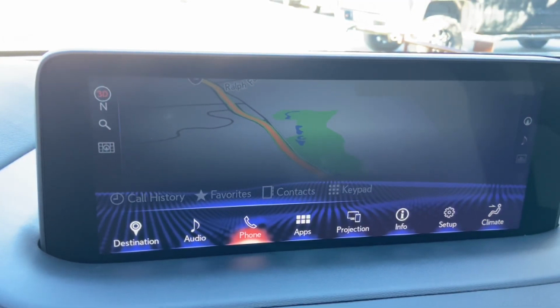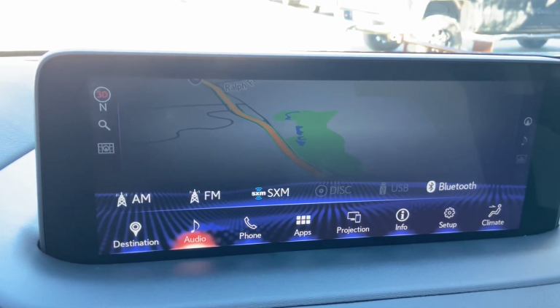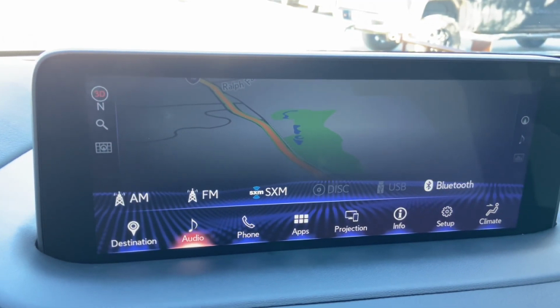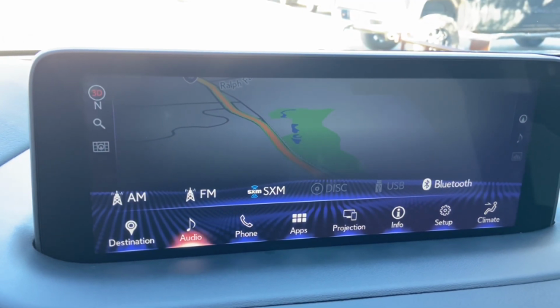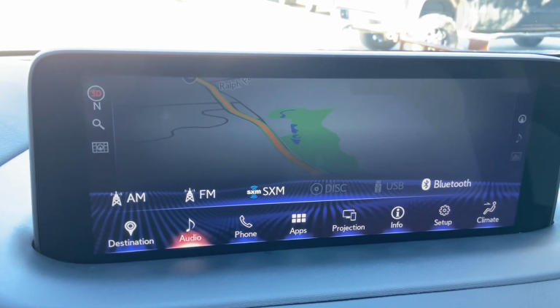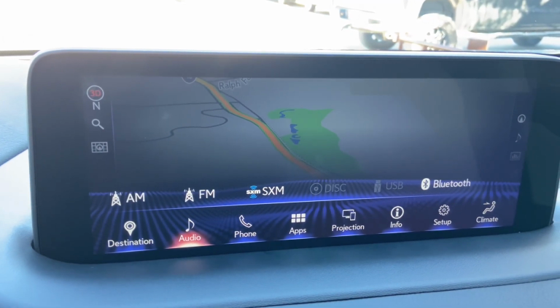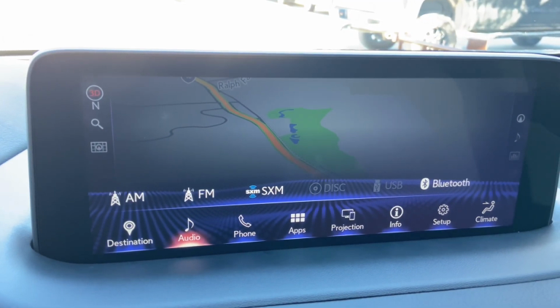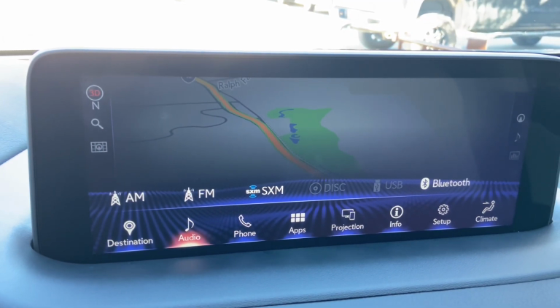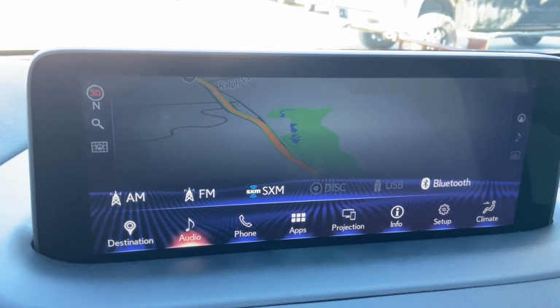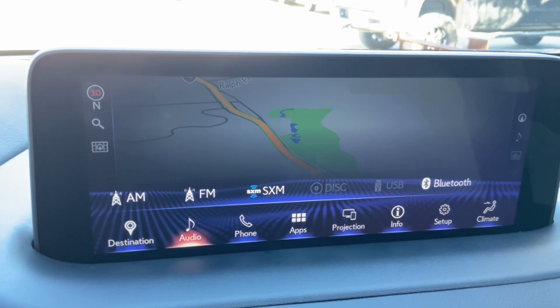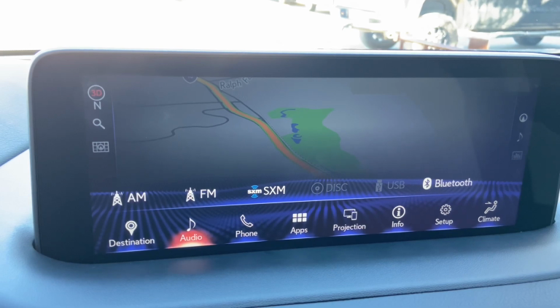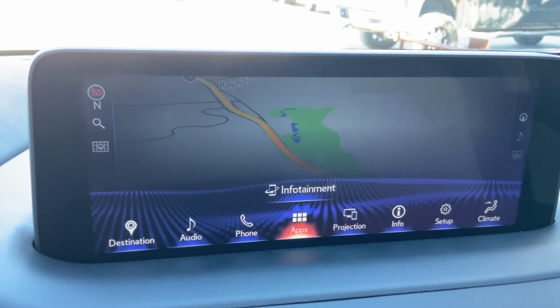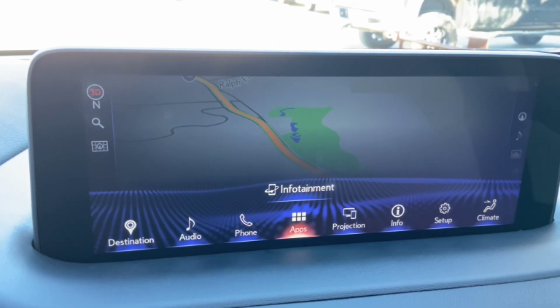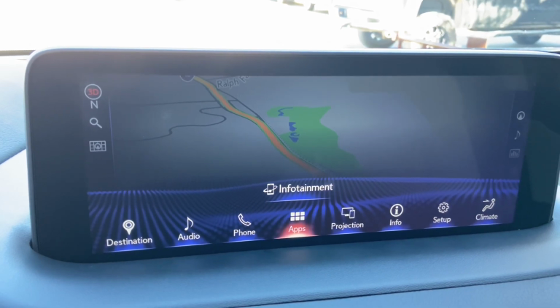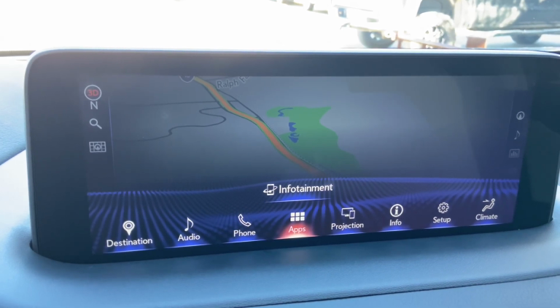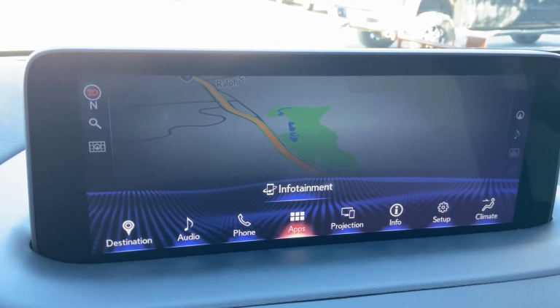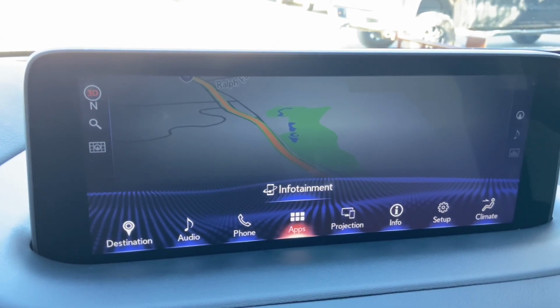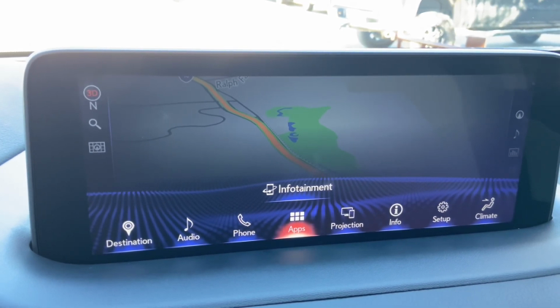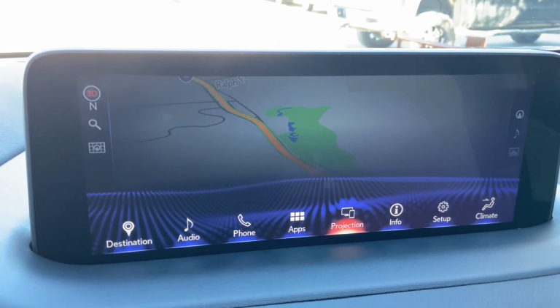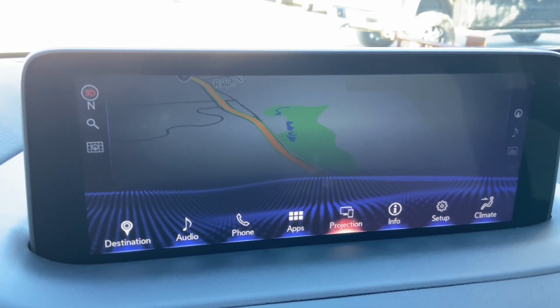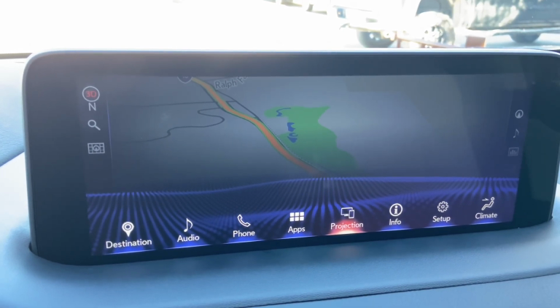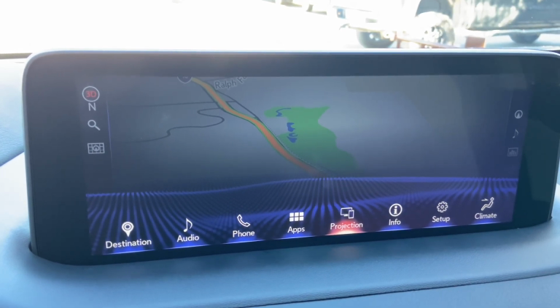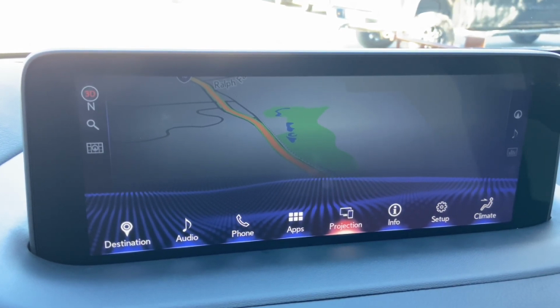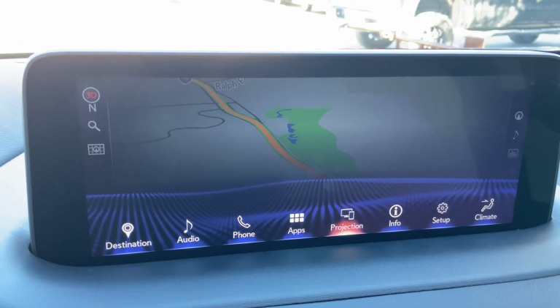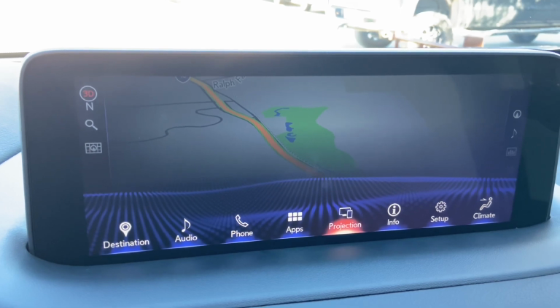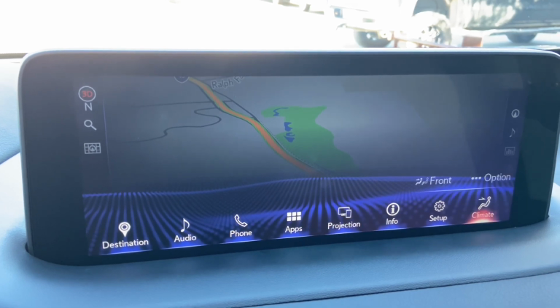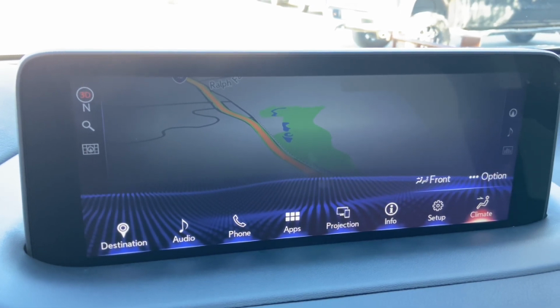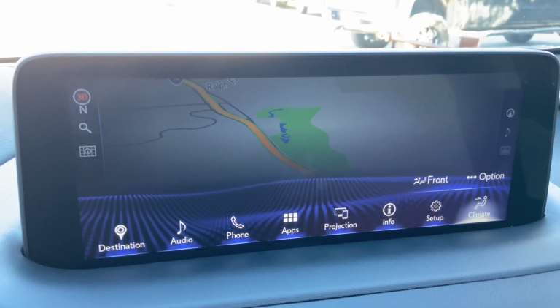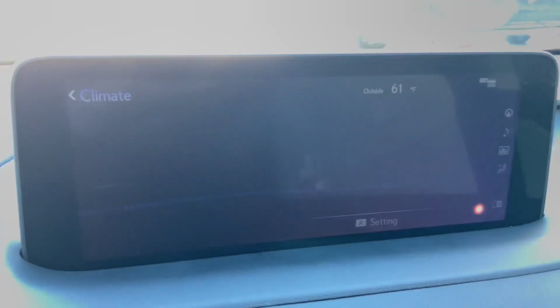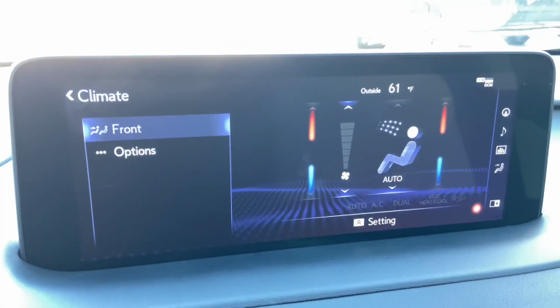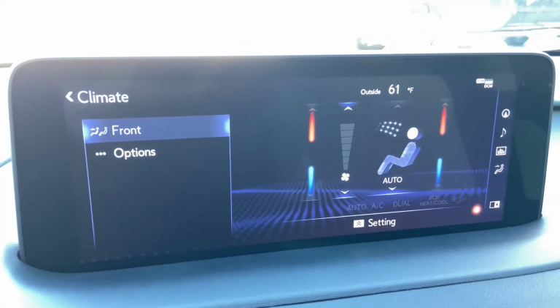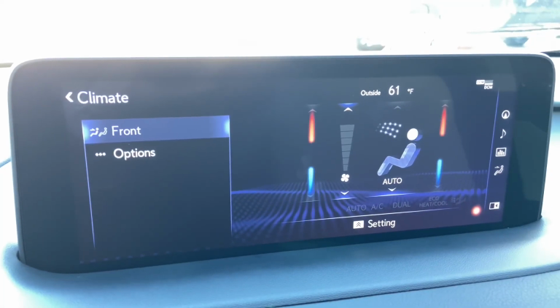For audio, we have access to AM, FM, and satellite radio, our Lexus Enform App Suite, Apple CarPlay and Android Auto projection, and climate controls.